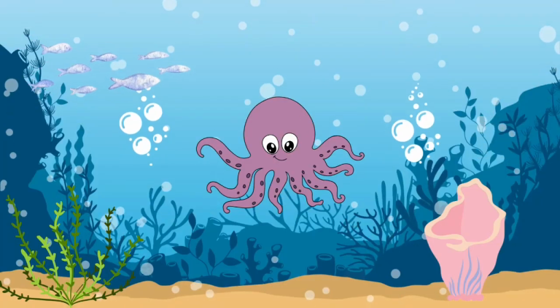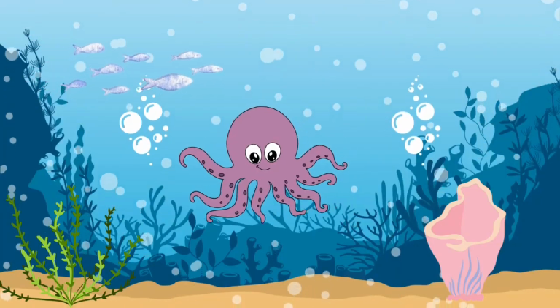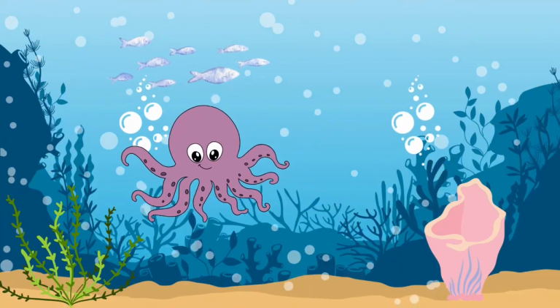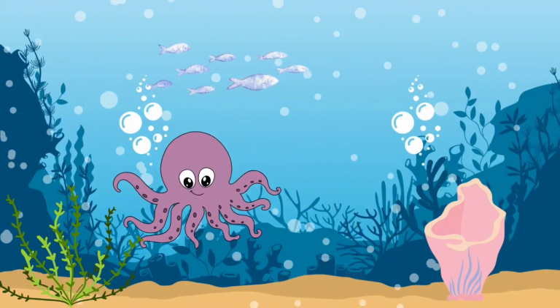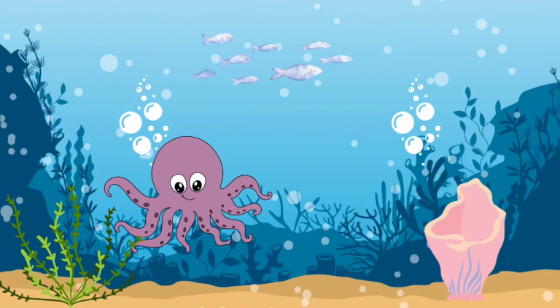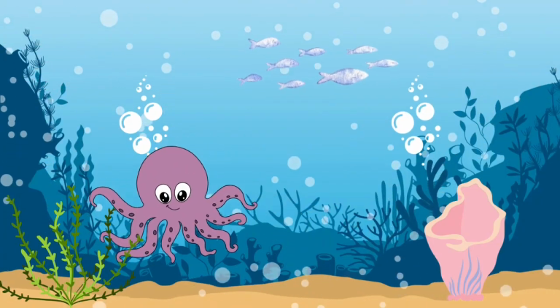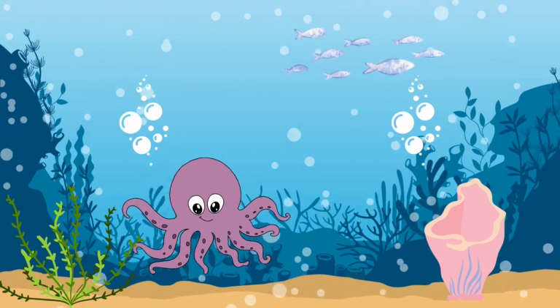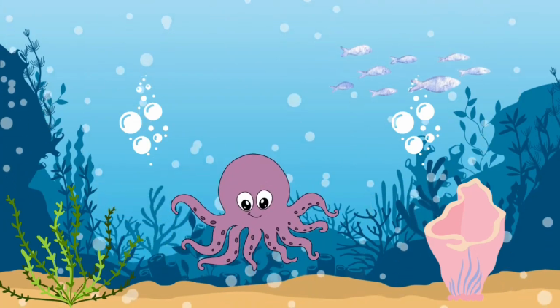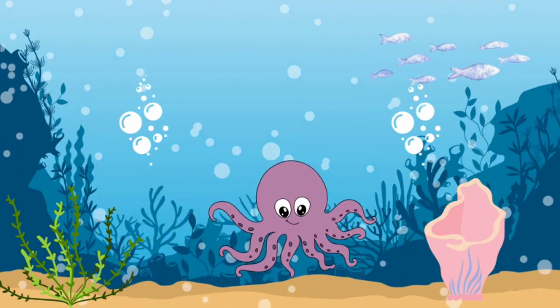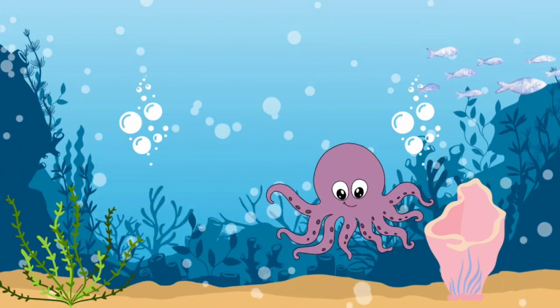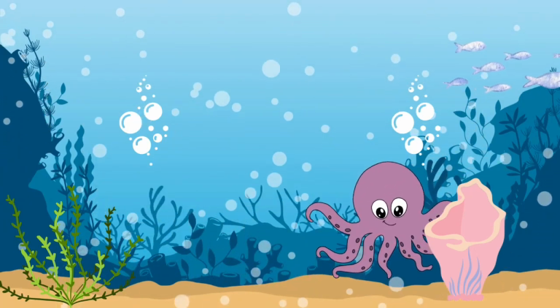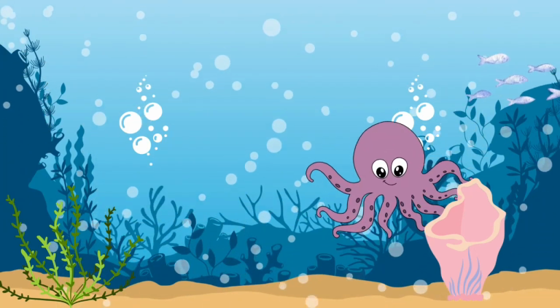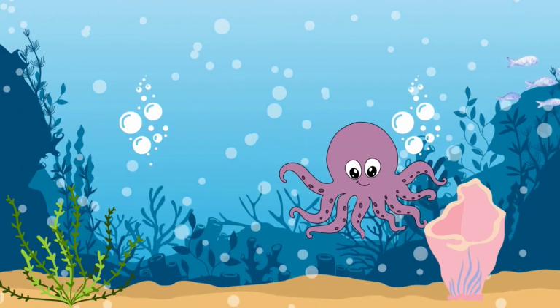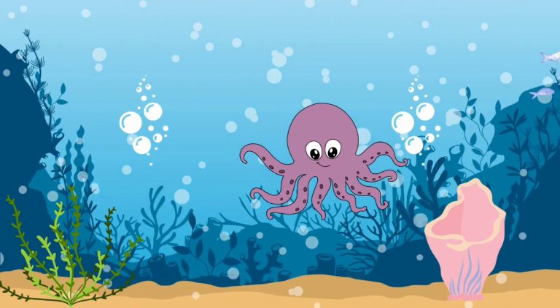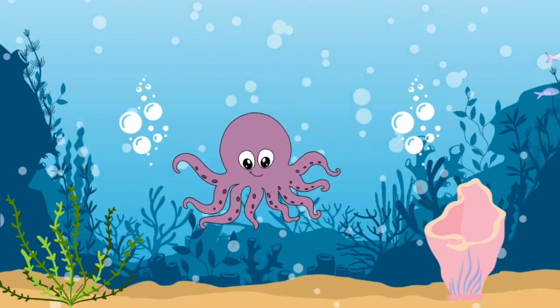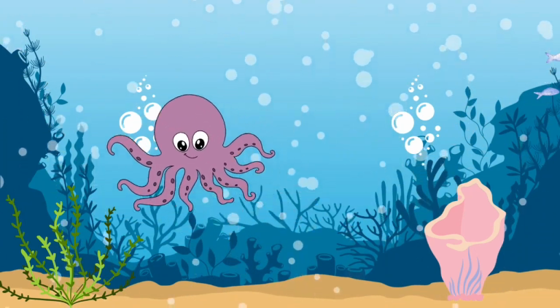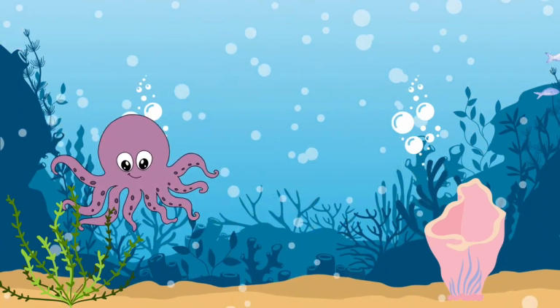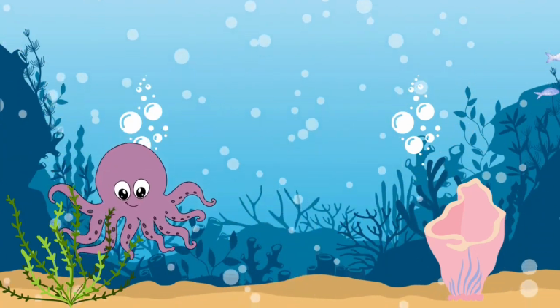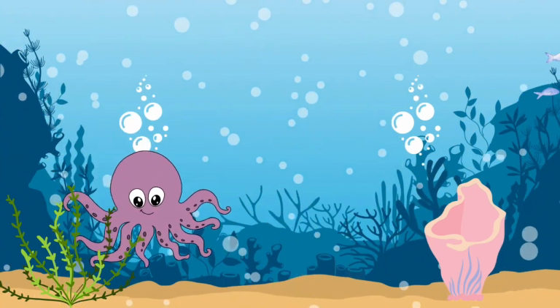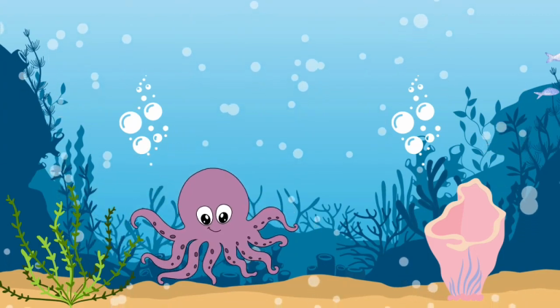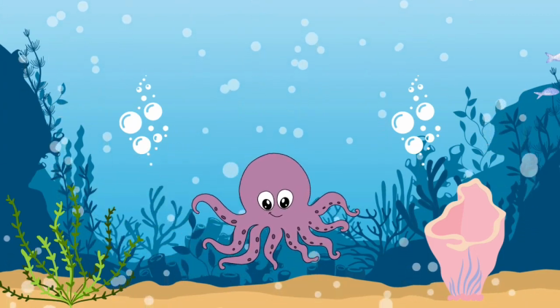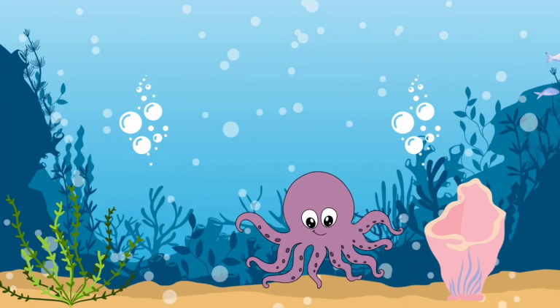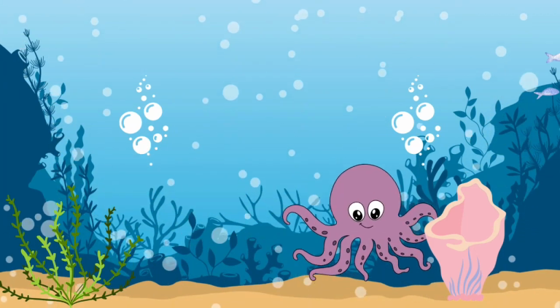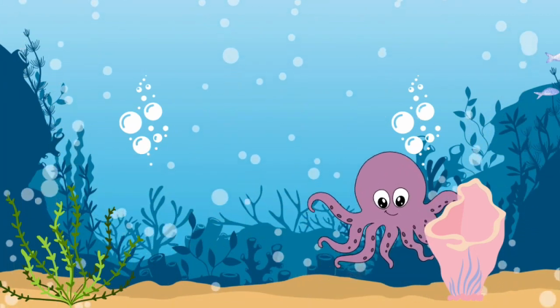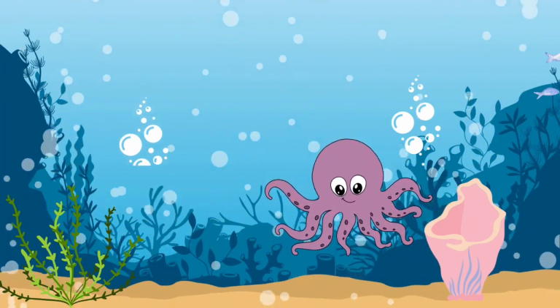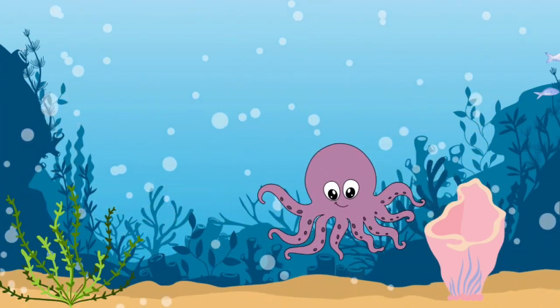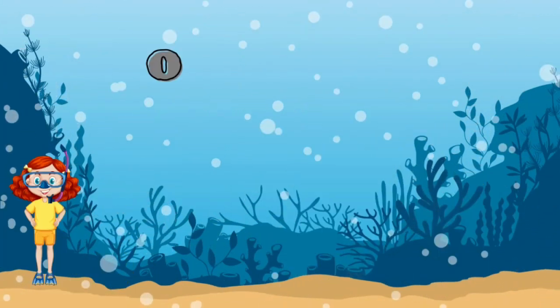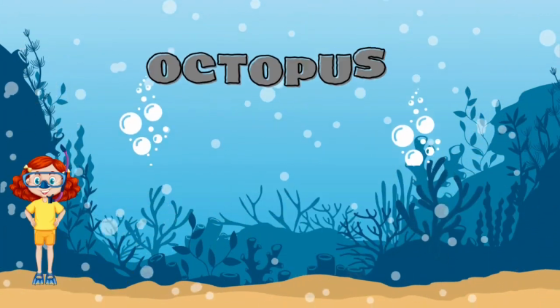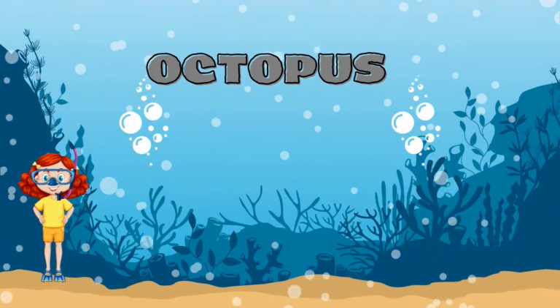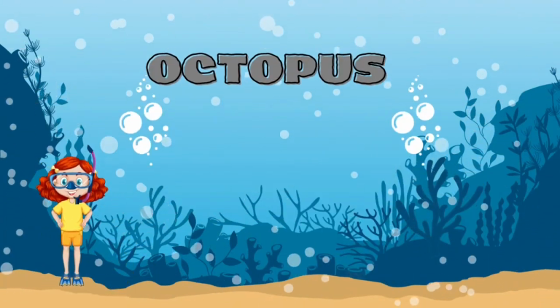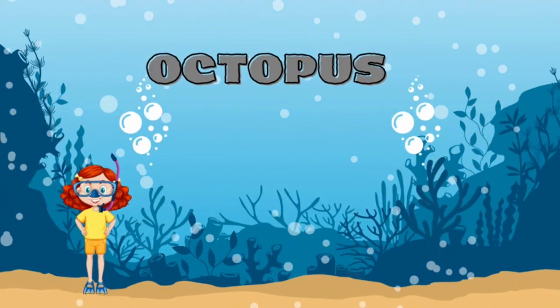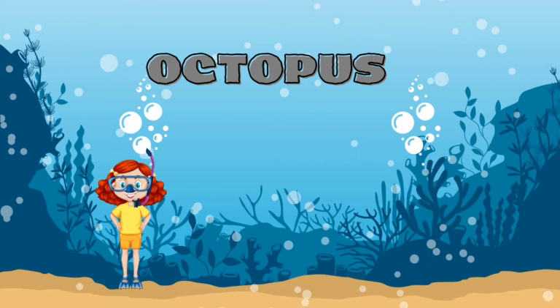Can you guess what this eight-legged animal is? It's an octopus.